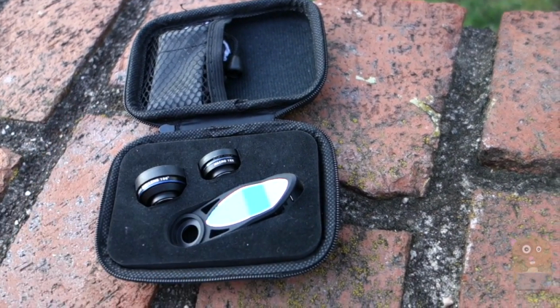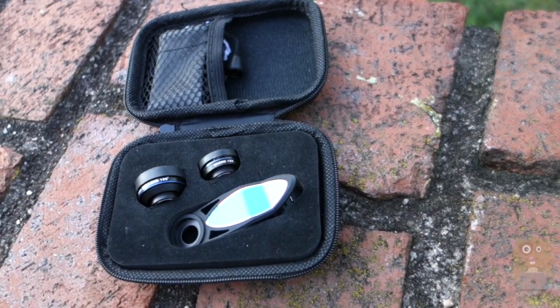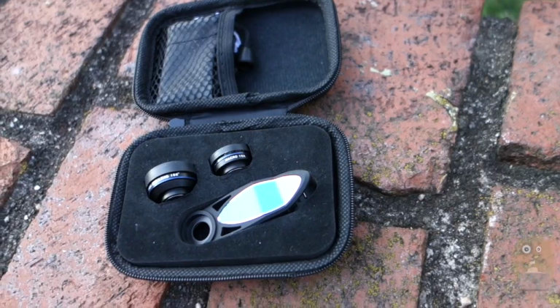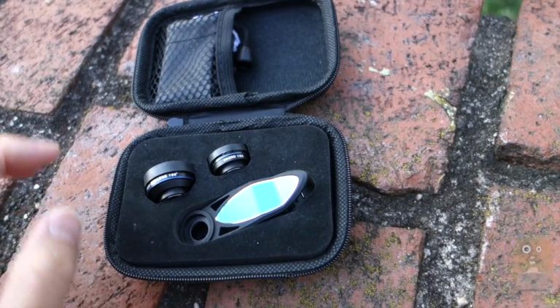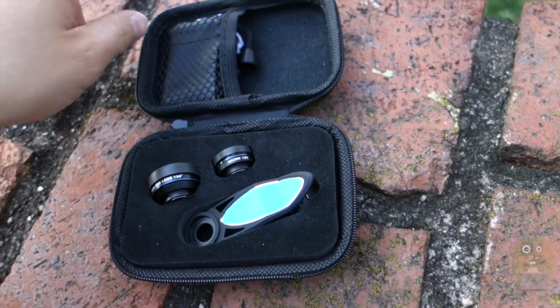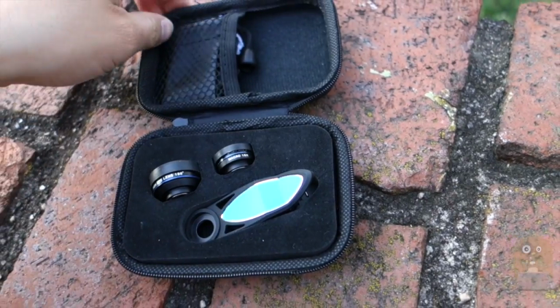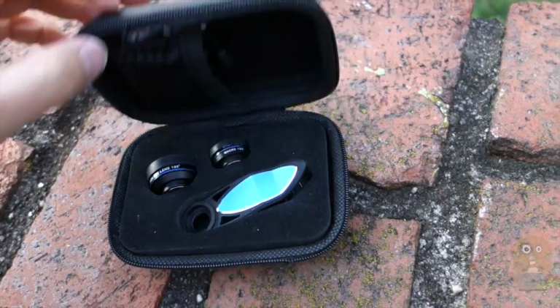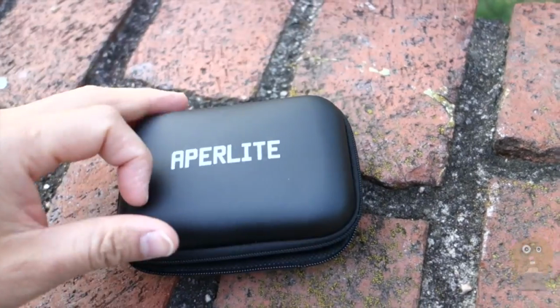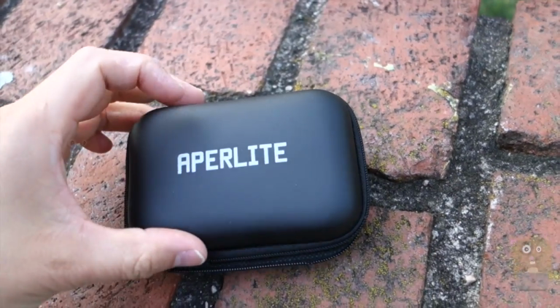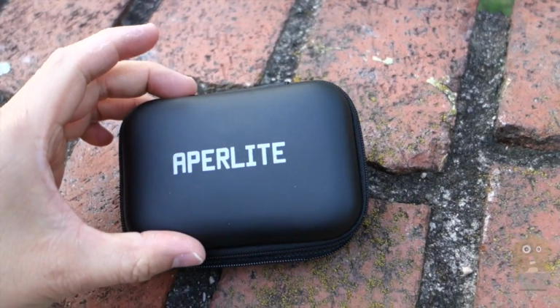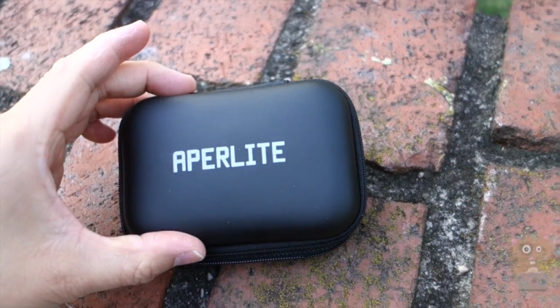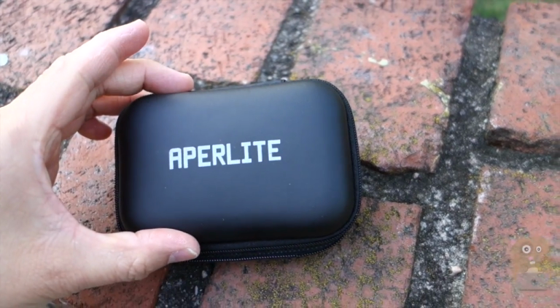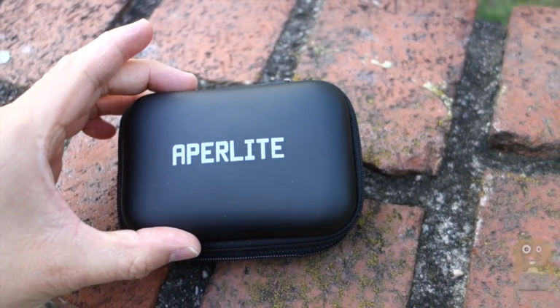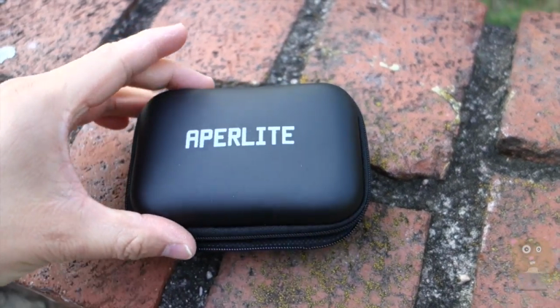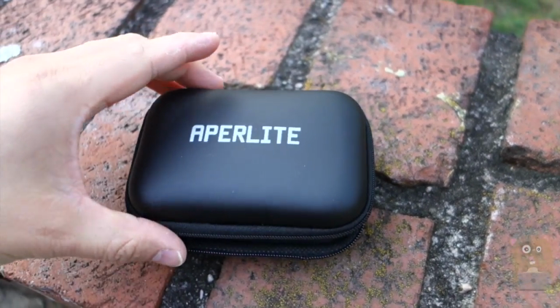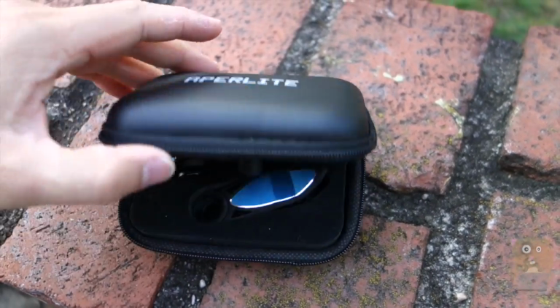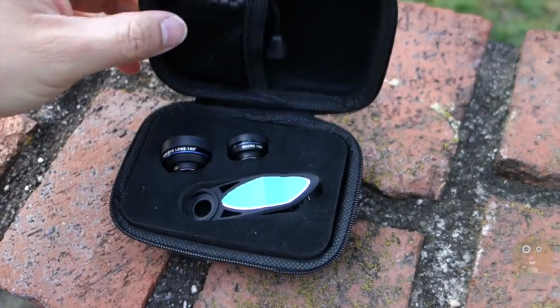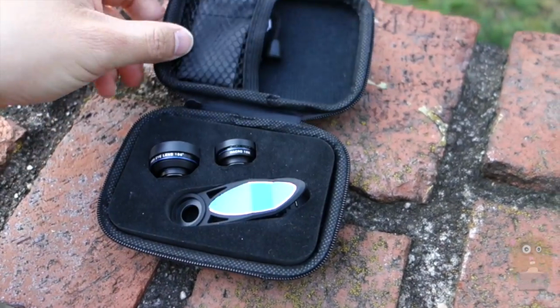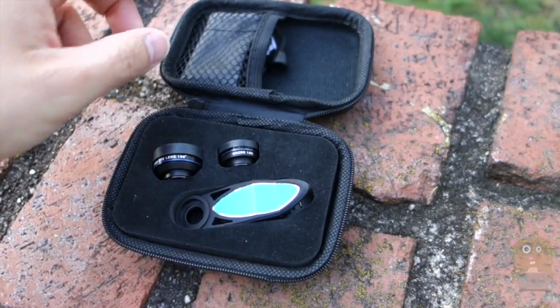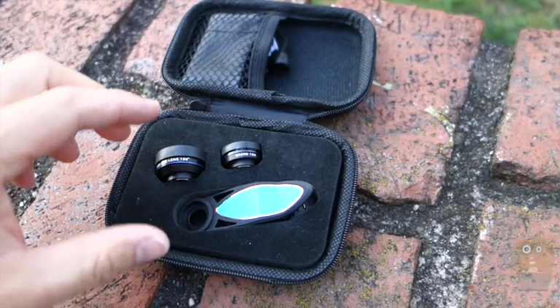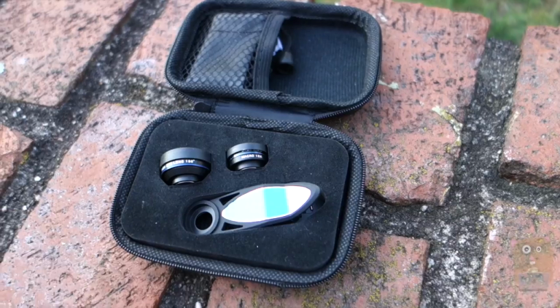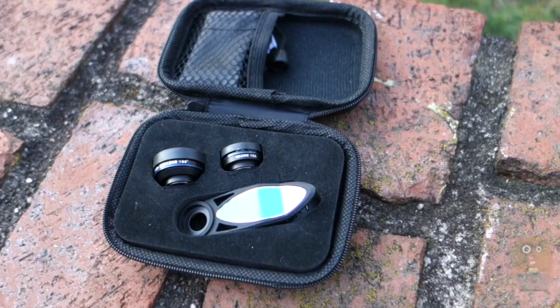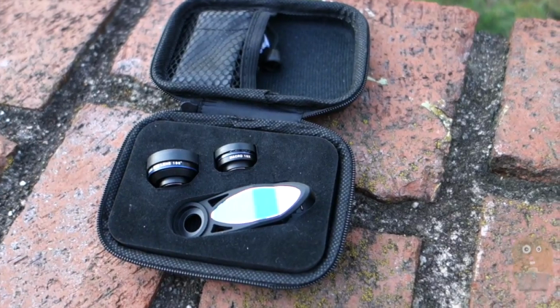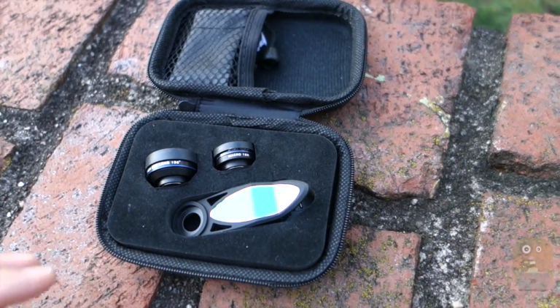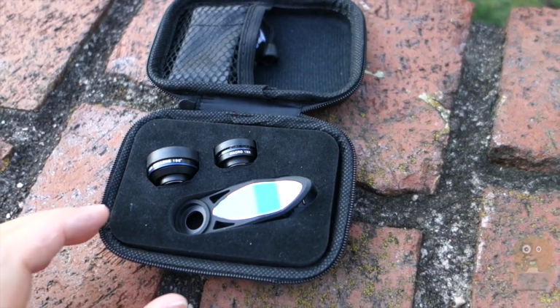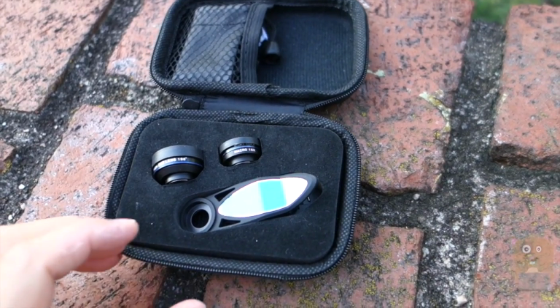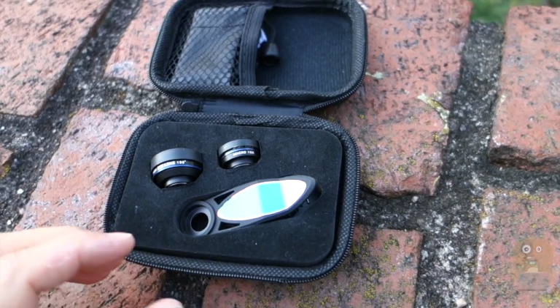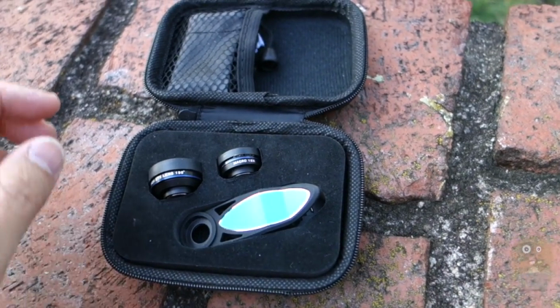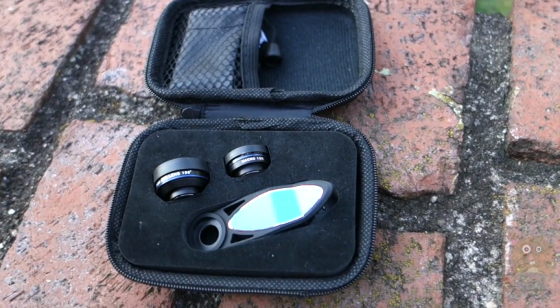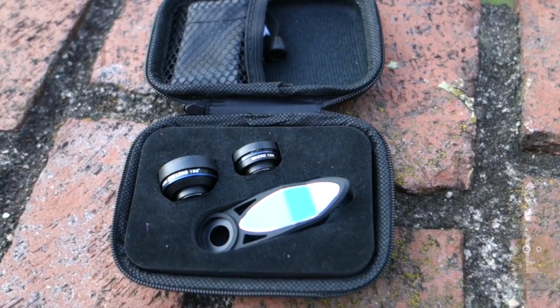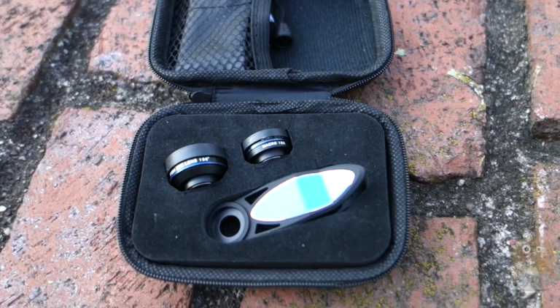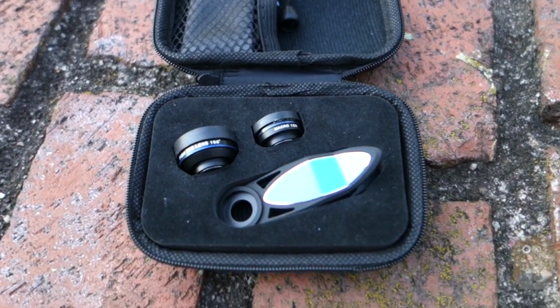Thanks for watching this review of the Apperlite iPhone Lens Kit. If you guys have any questions, comments, or suggestions, feel free to contact me. Thanks for watching Alka Hamster. Bye.